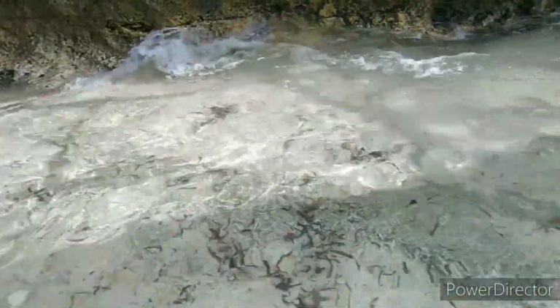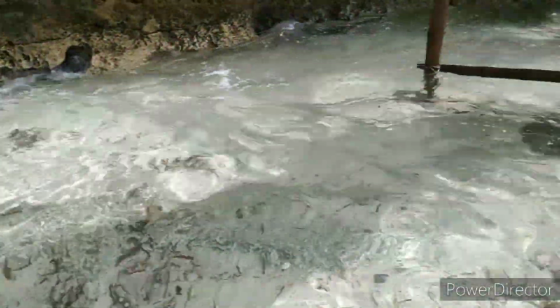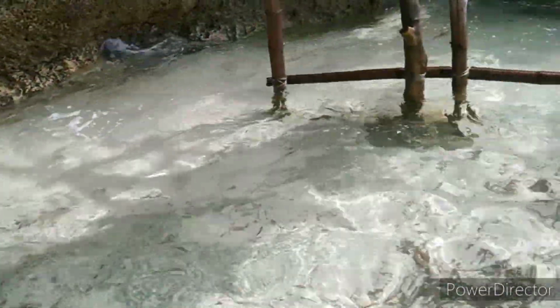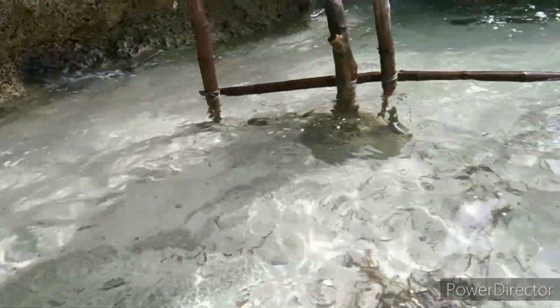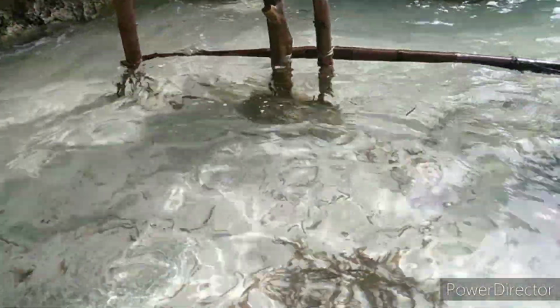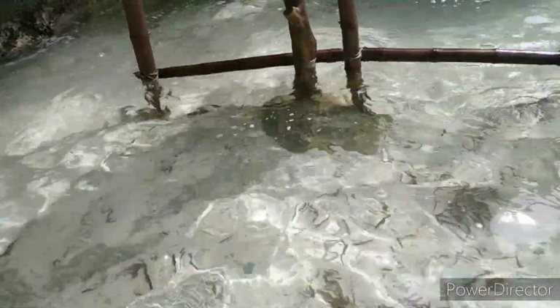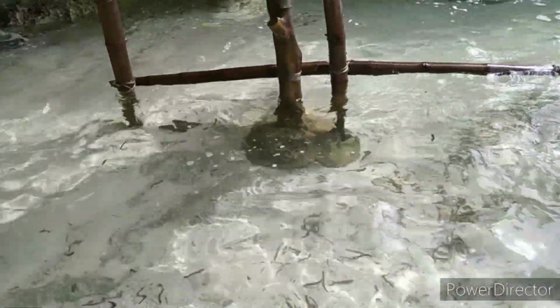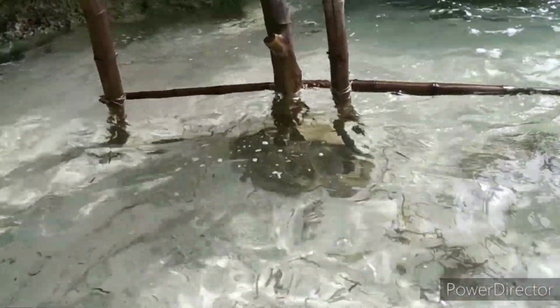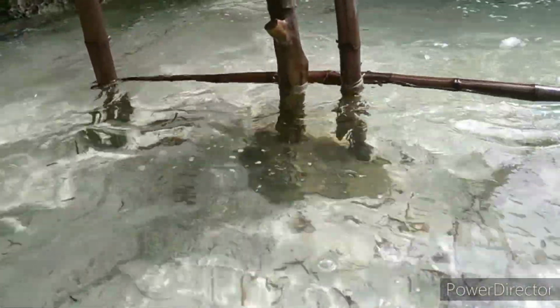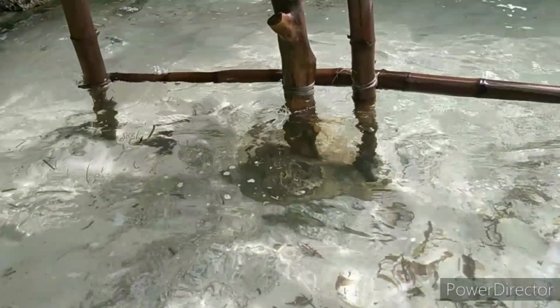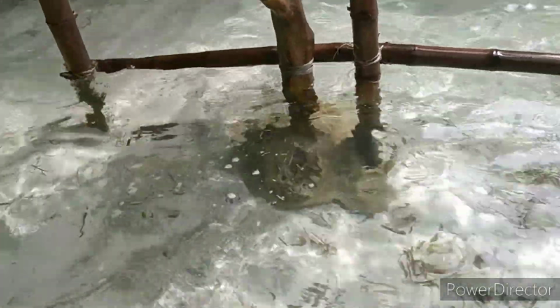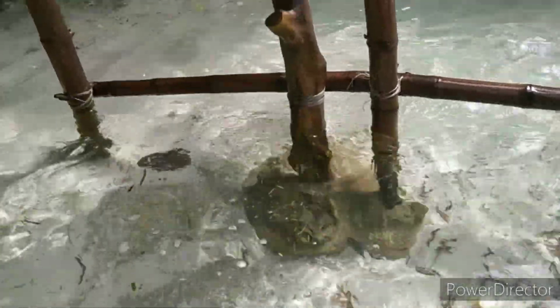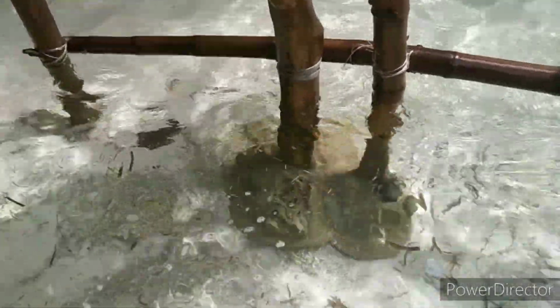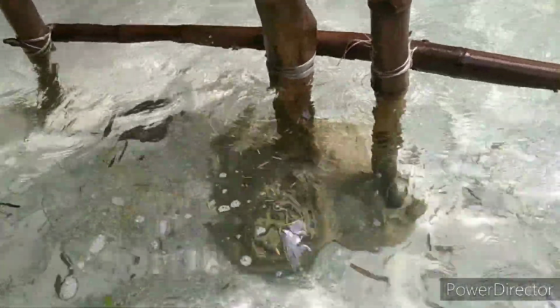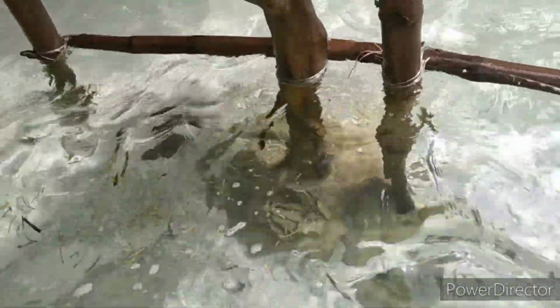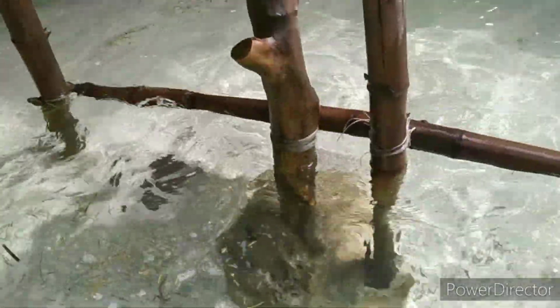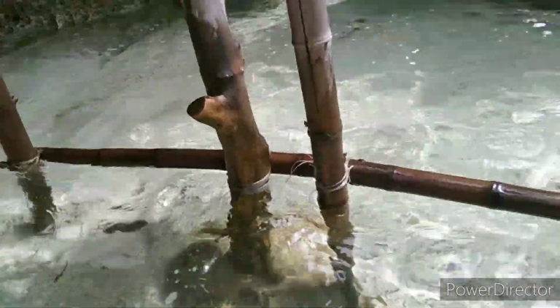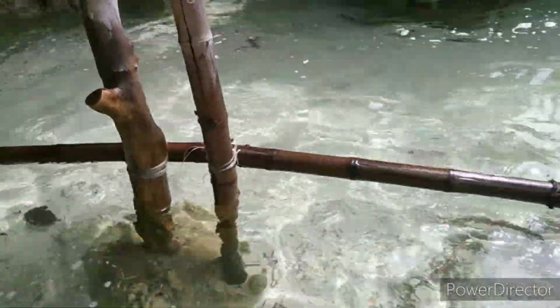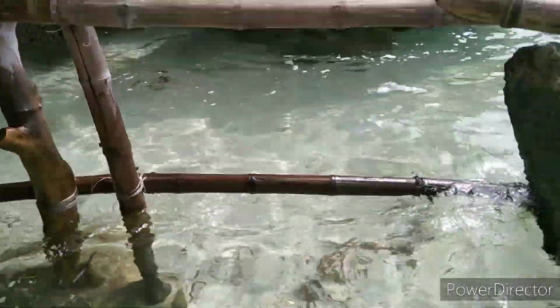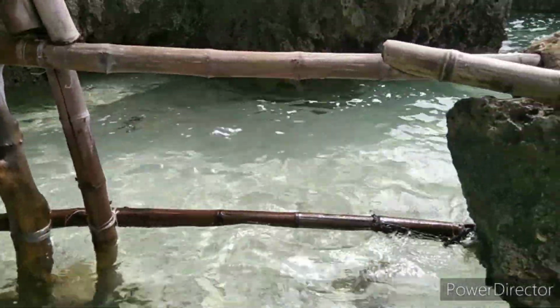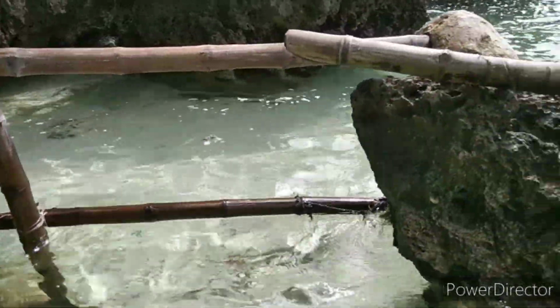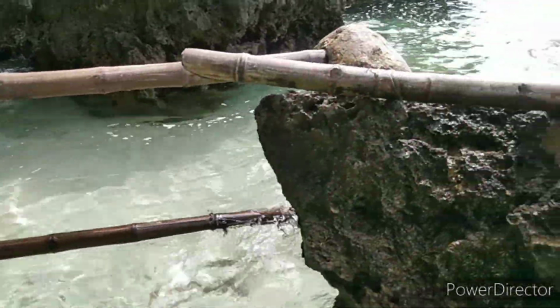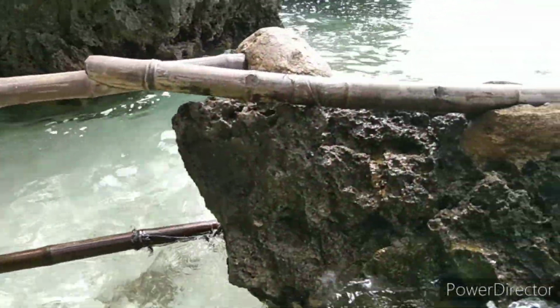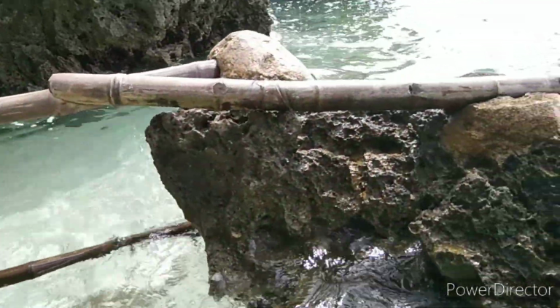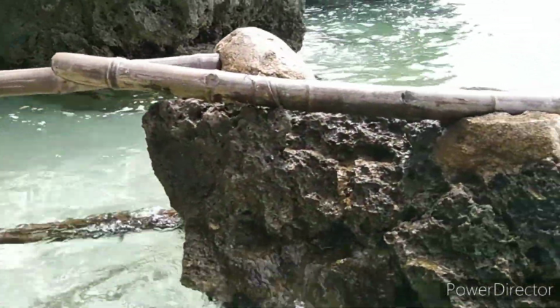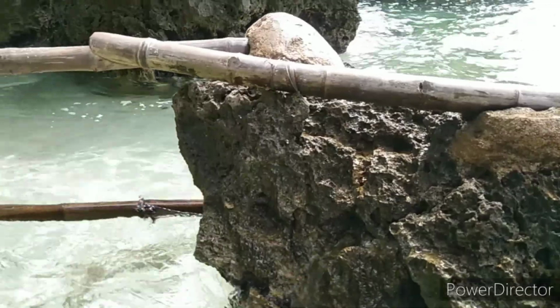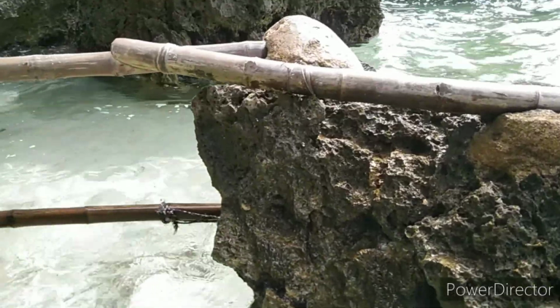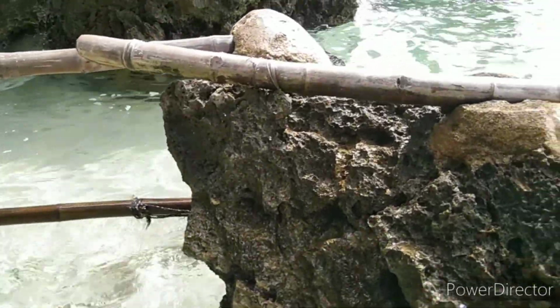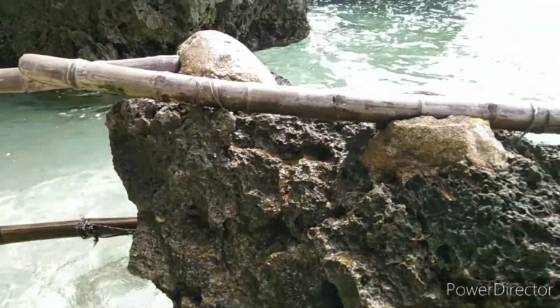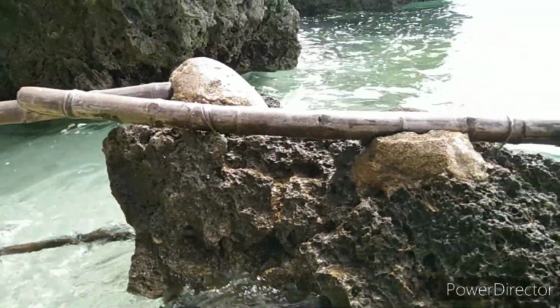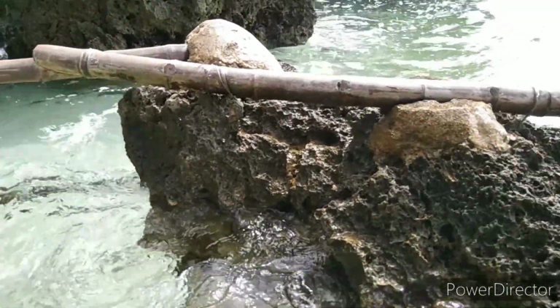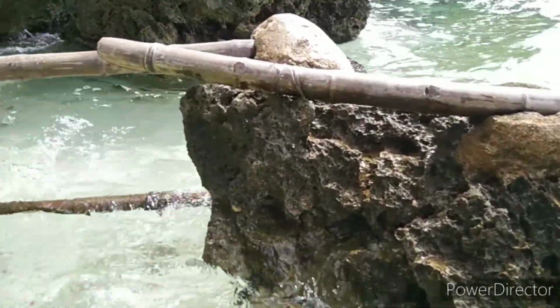At yung kabila naman, ganun din. Tingnan natin — medyo hindi masyadong makikita kasi may tubig. At maraming mga braces. Yung ibang mga brace ay nakakabit pa nga doon sa iba pang mga bato.